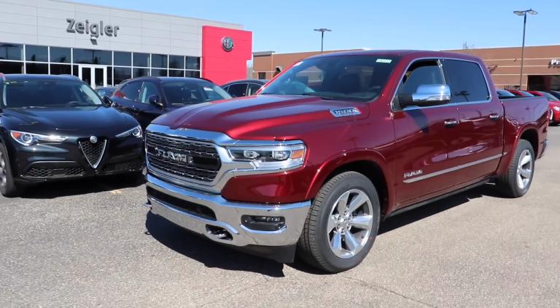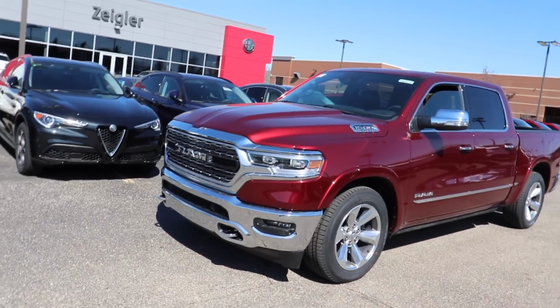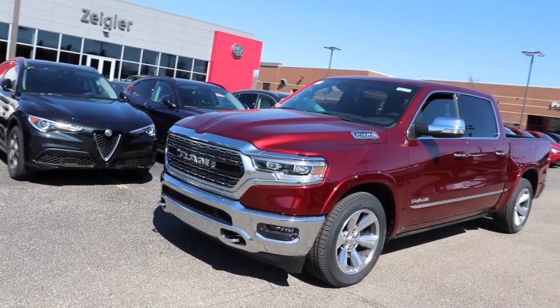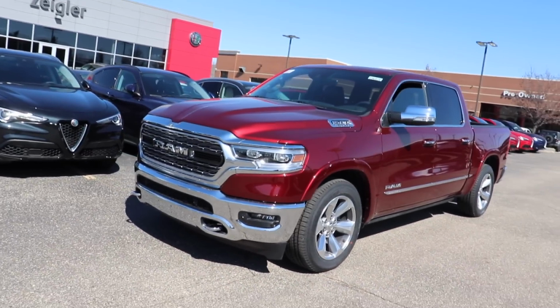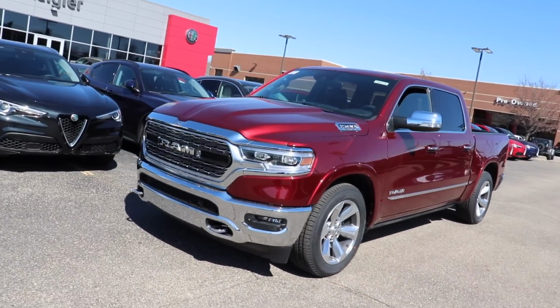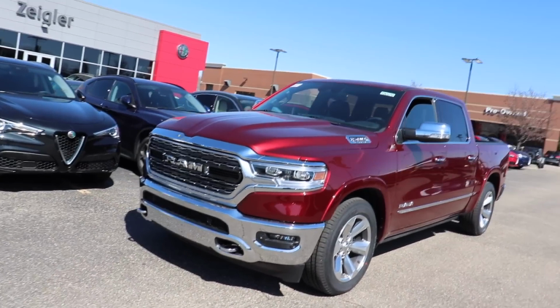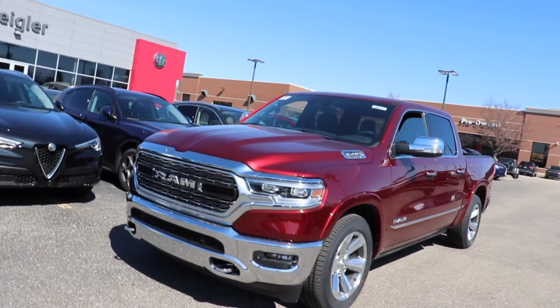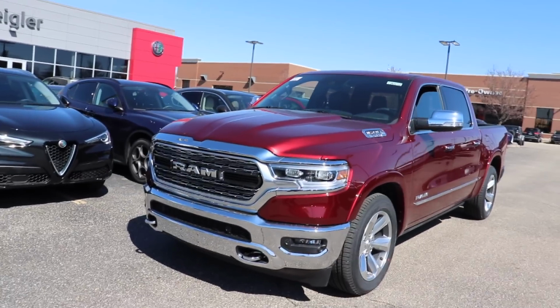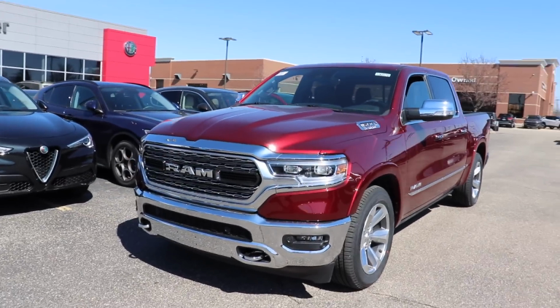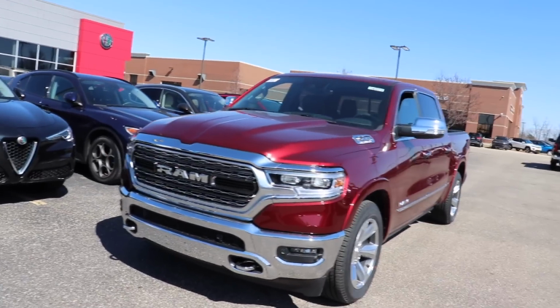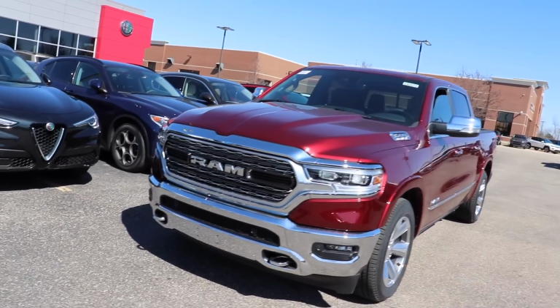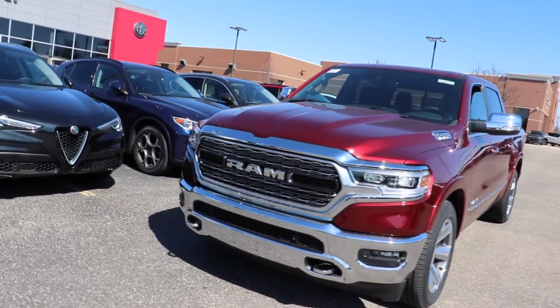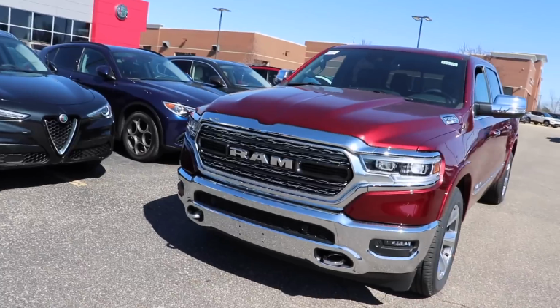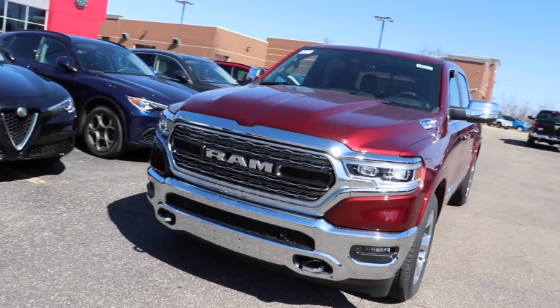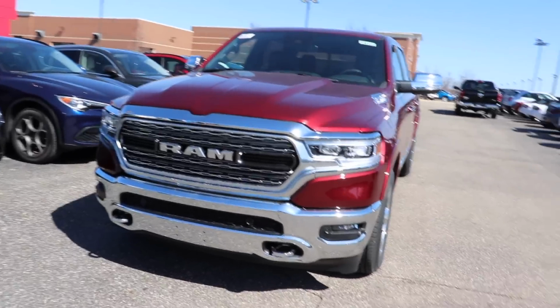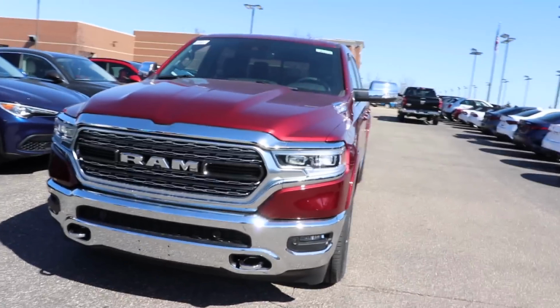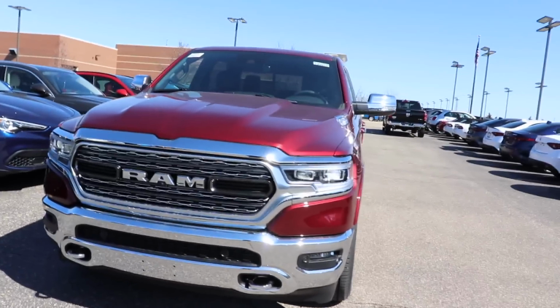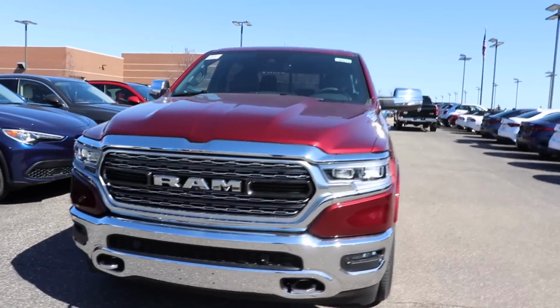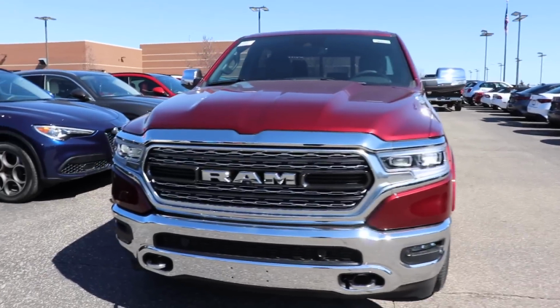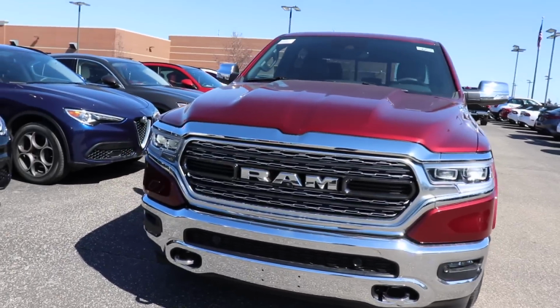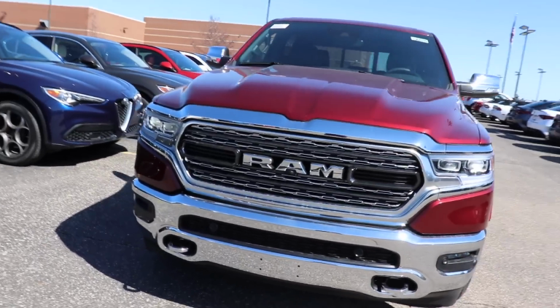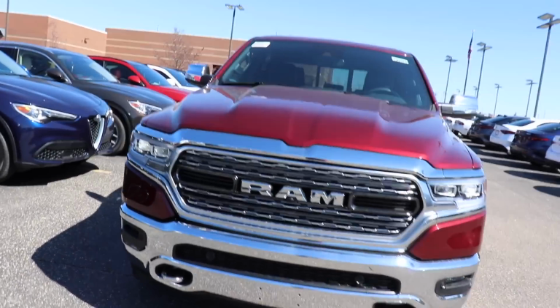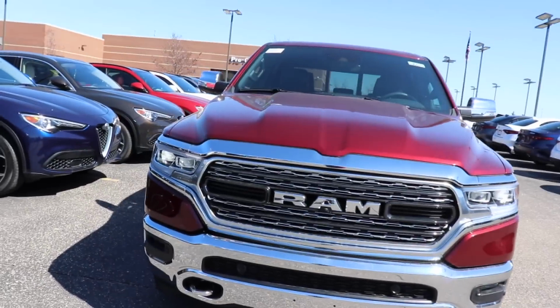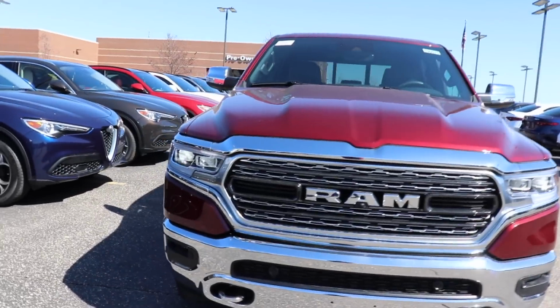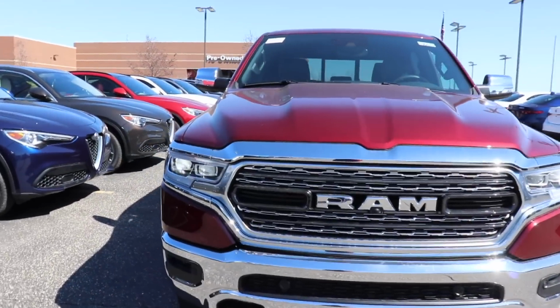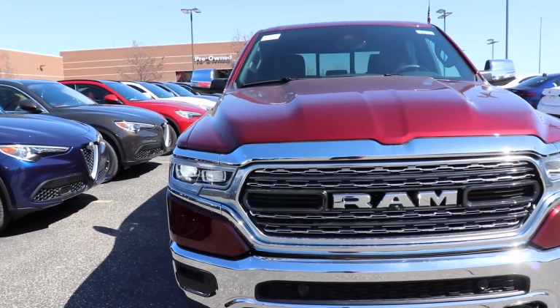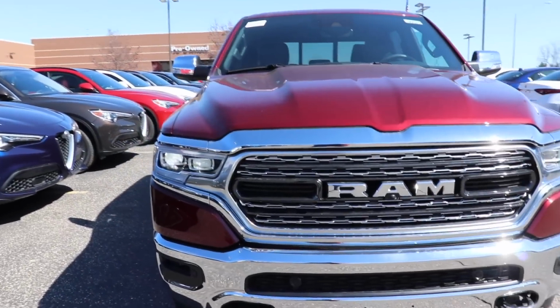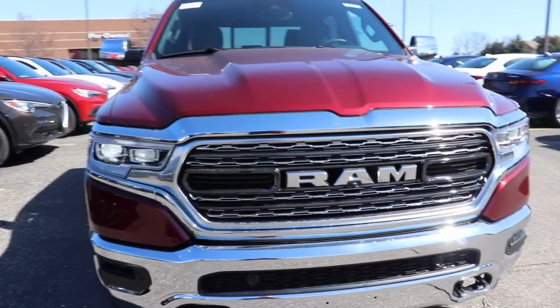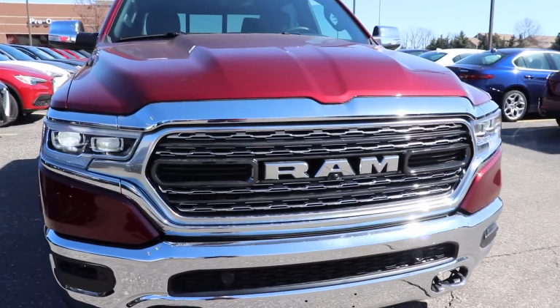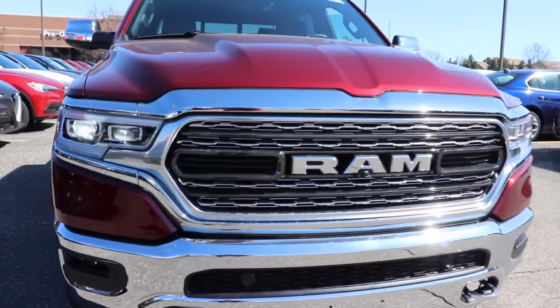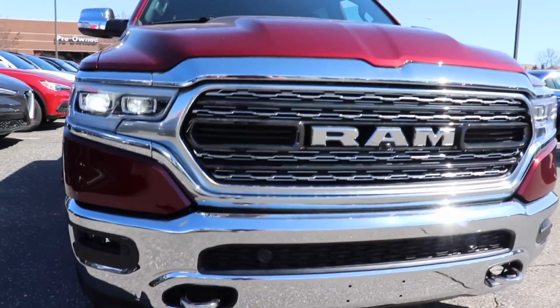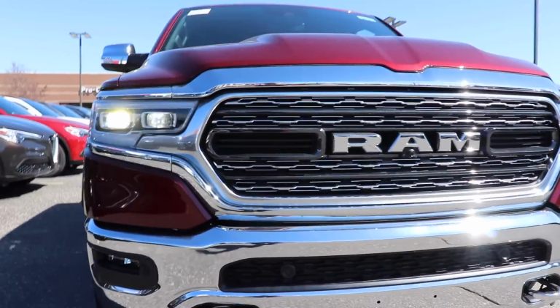Today I'm taking a look at this 2019 Ram 1500 Limited. This is the top trim that Ram offers.